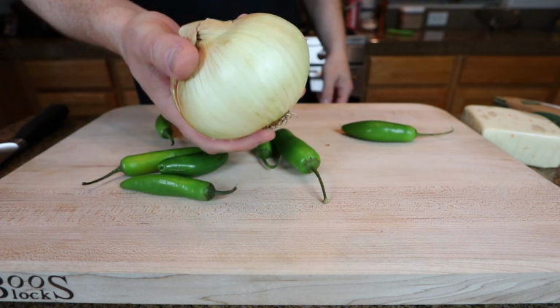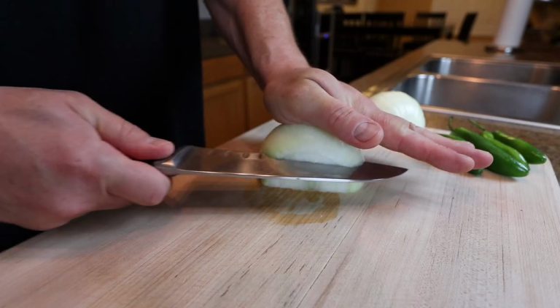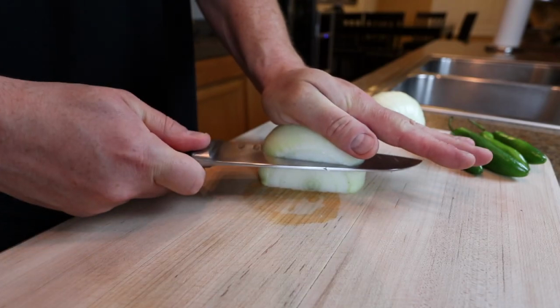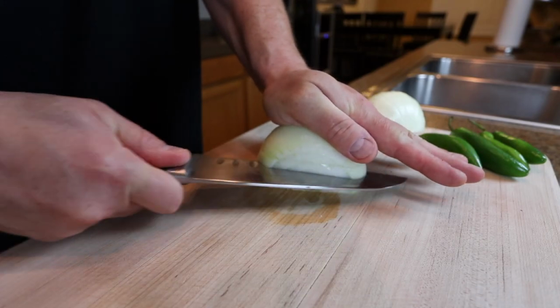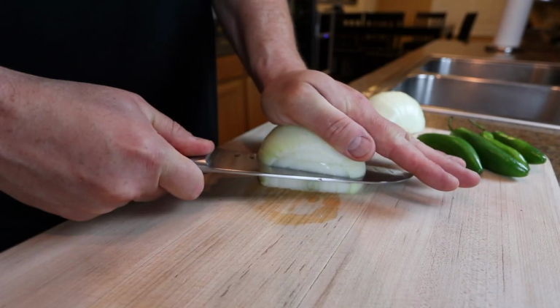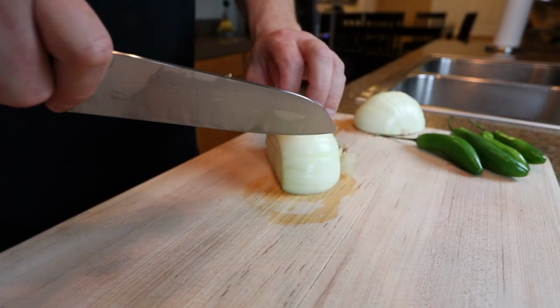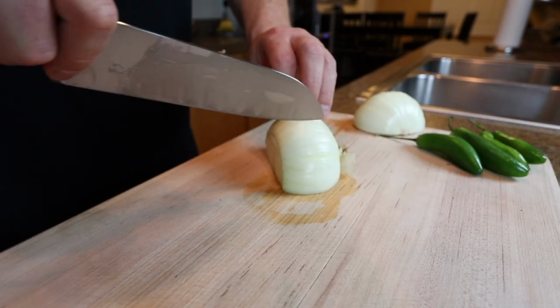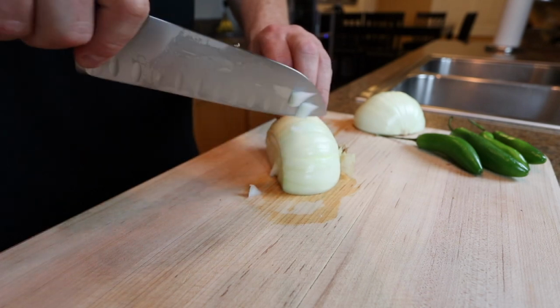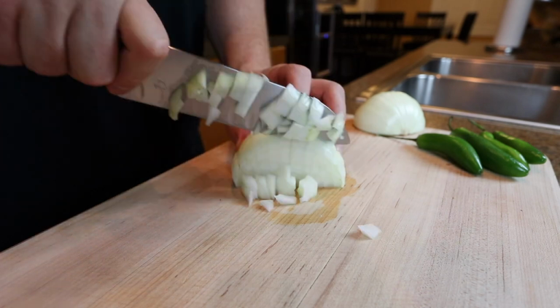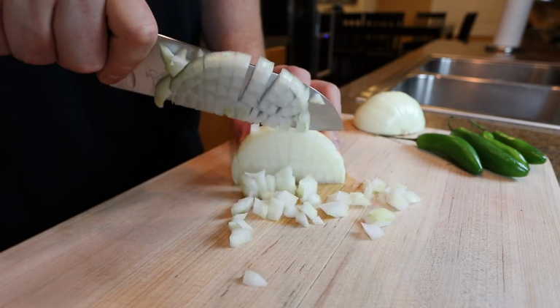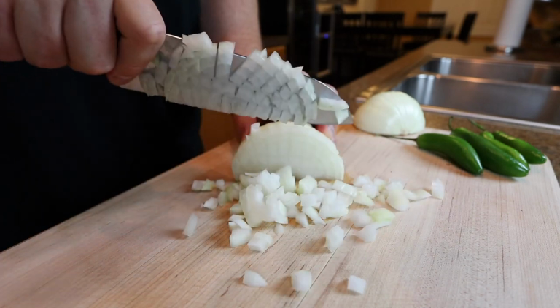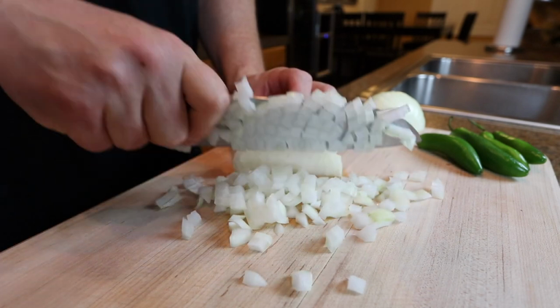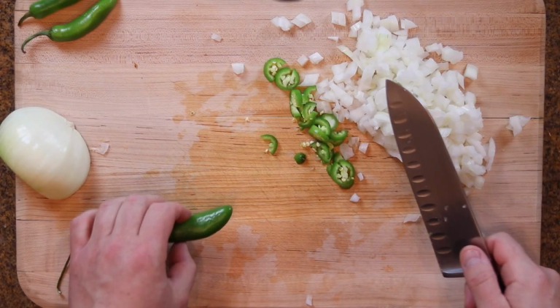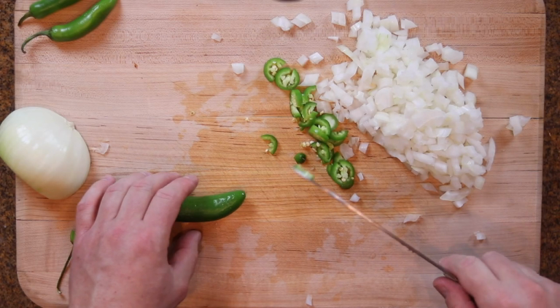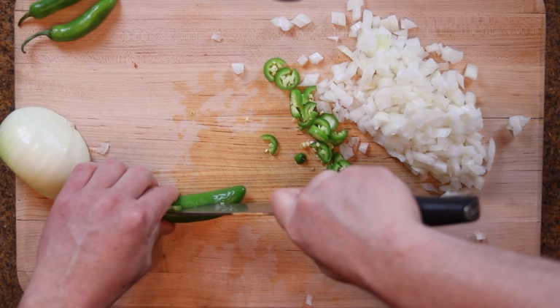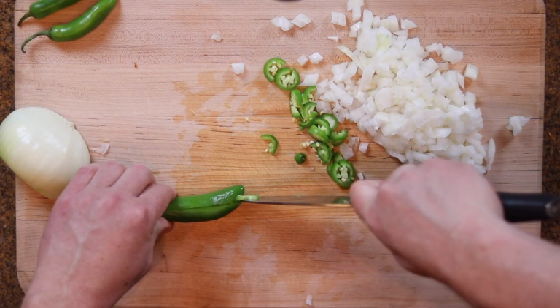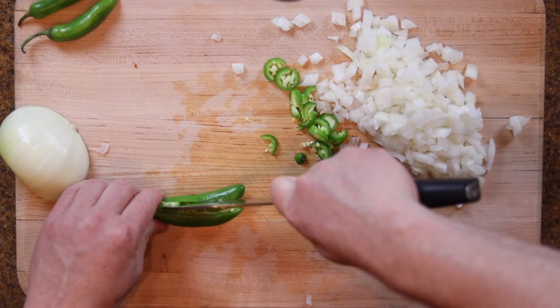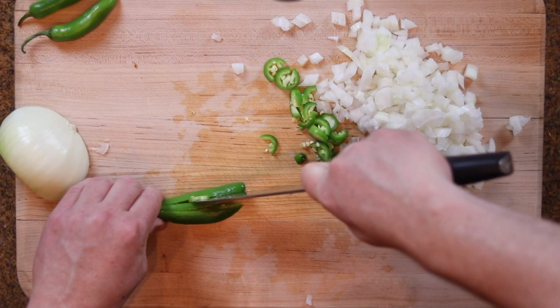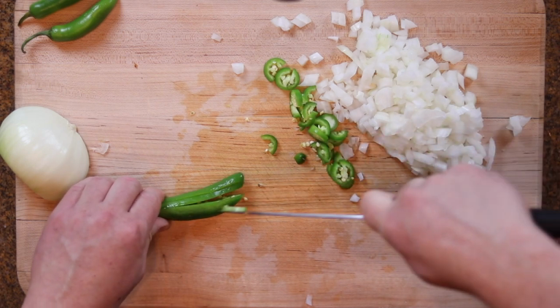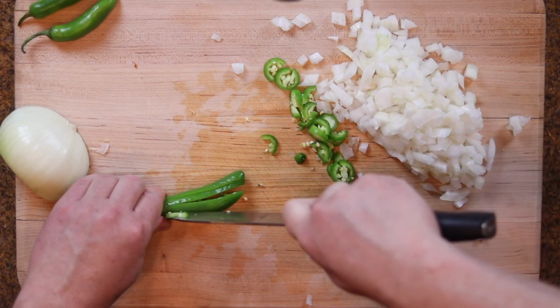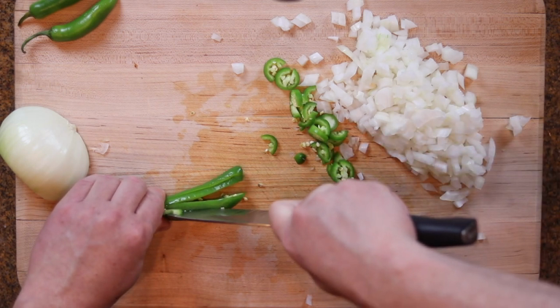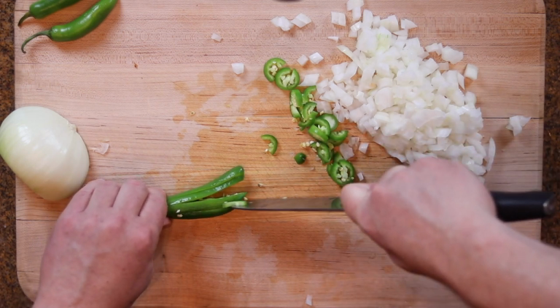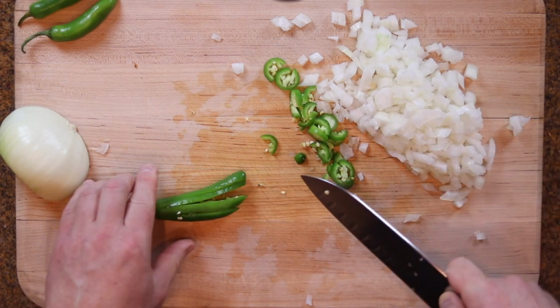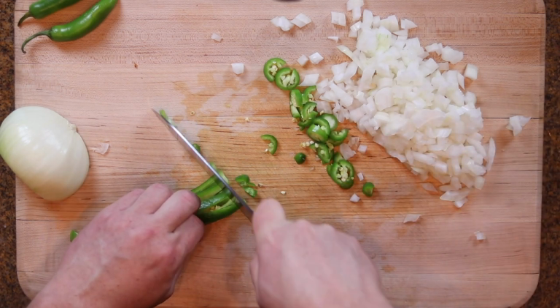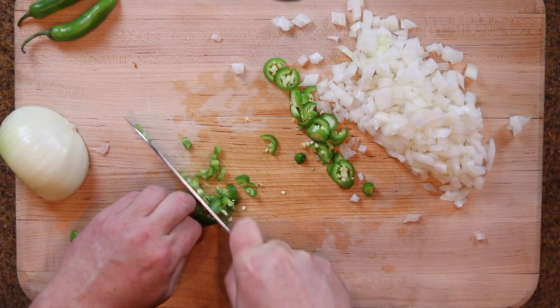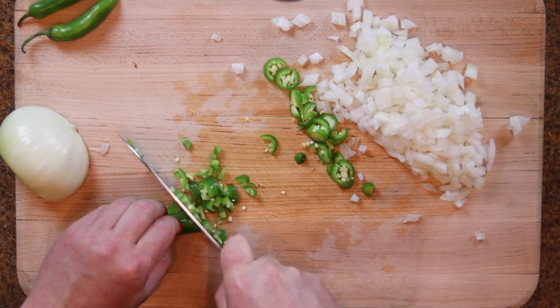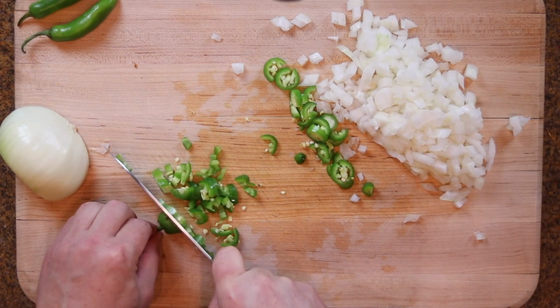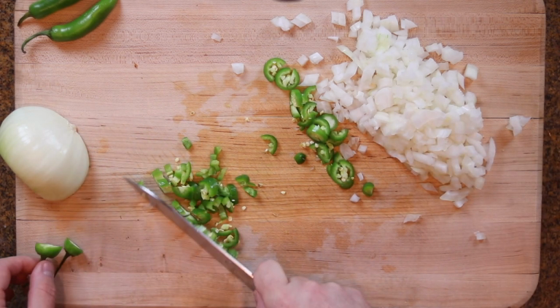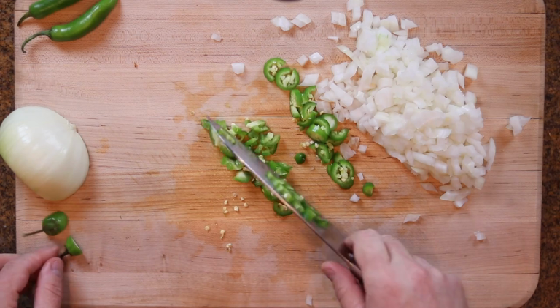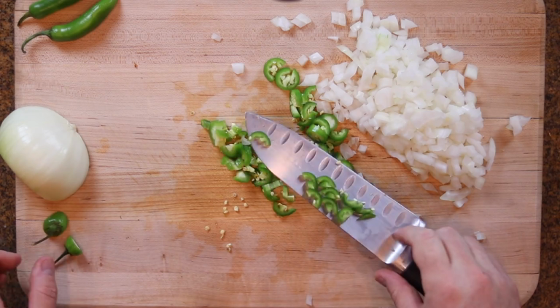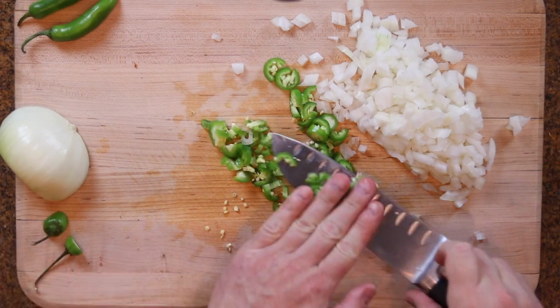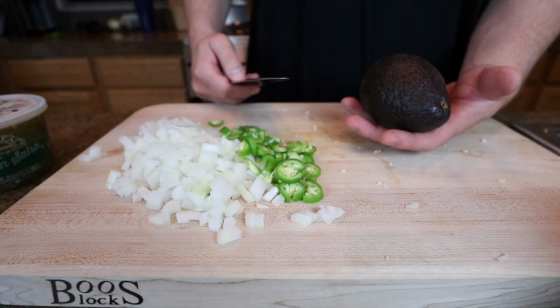Before we go out to the Blackstone, I got some produce to prep. I got a half an onion, I'm gonna give it a dice. Then I got a couple serranos — I find it easier to slice them like this, cut them into thin strips, leave it on the stem. It's pretty easy to do.